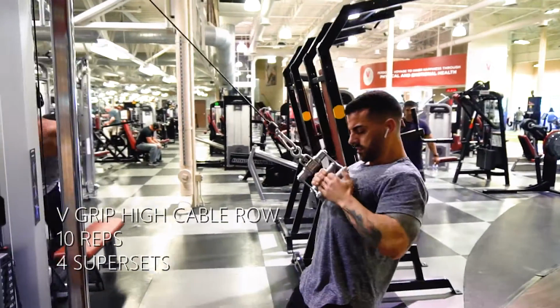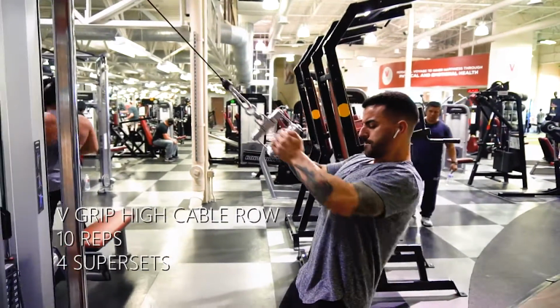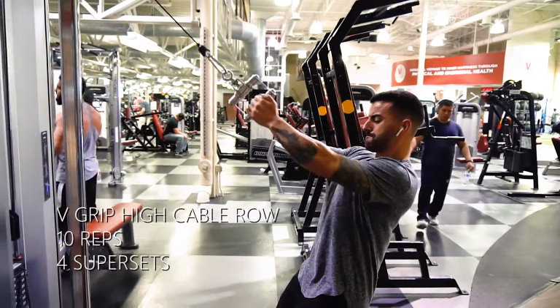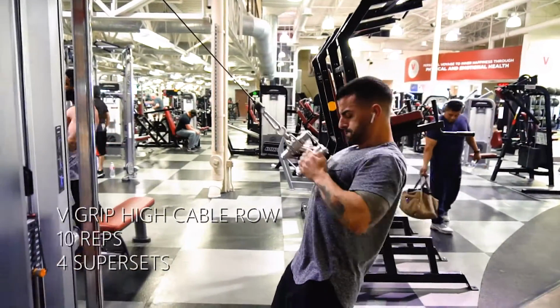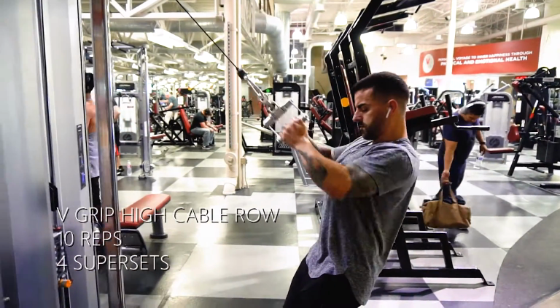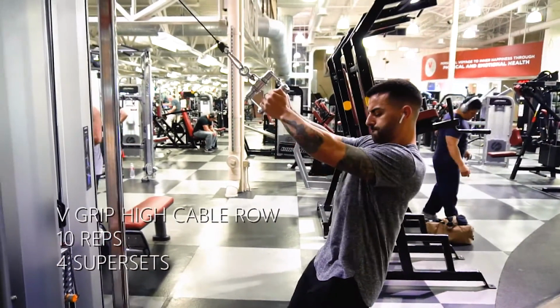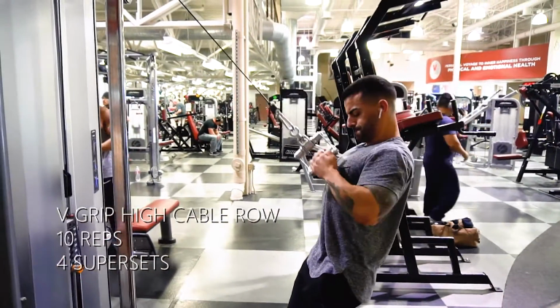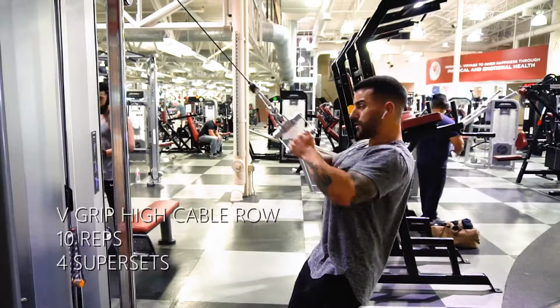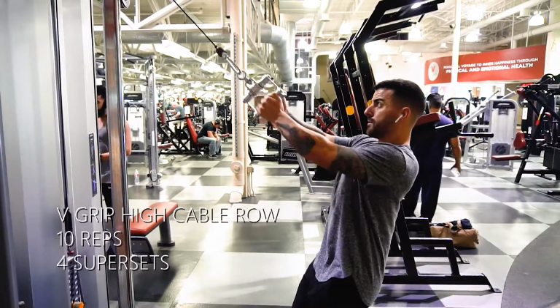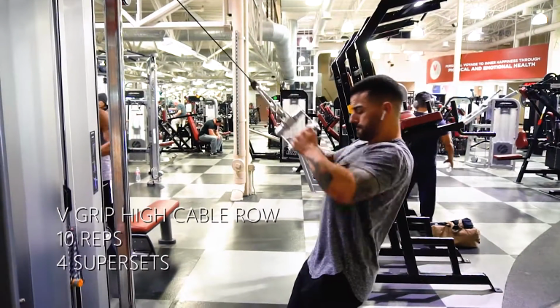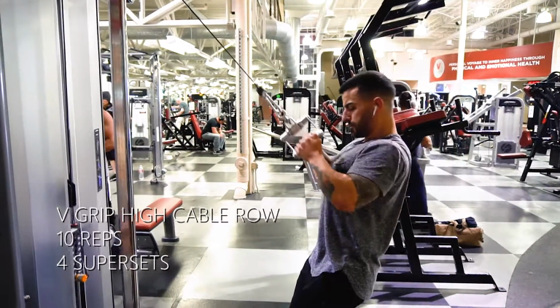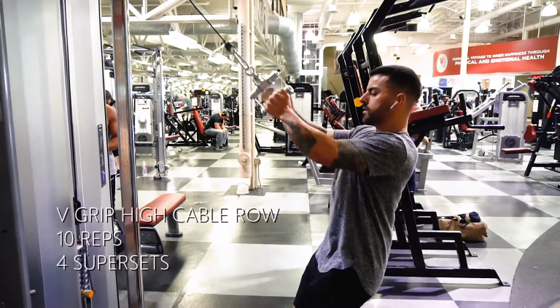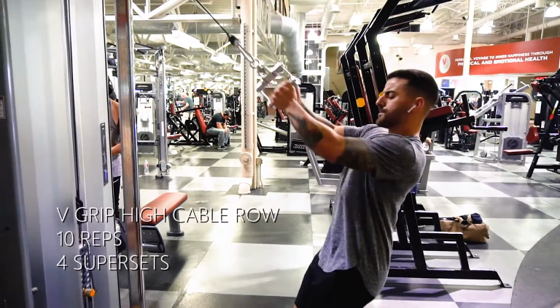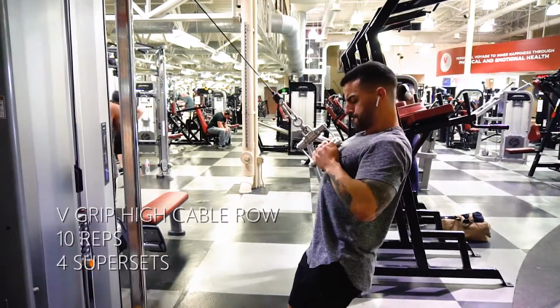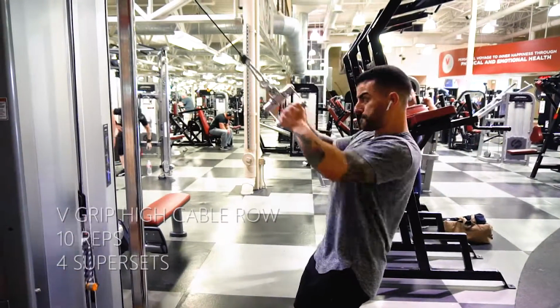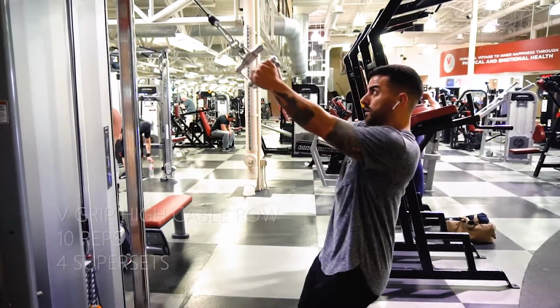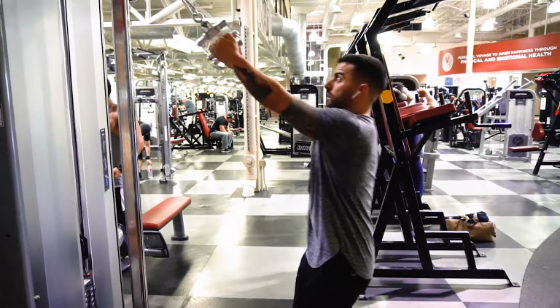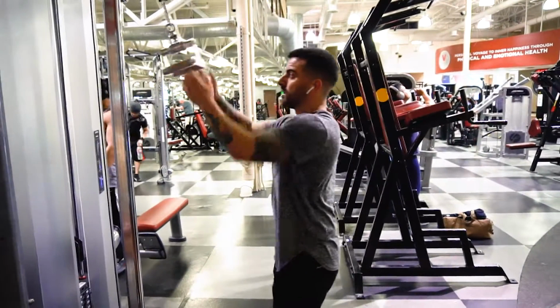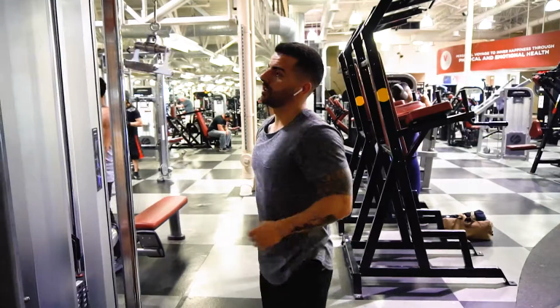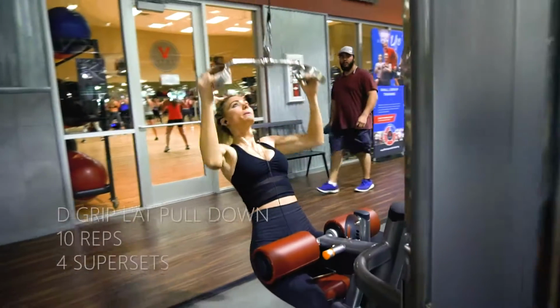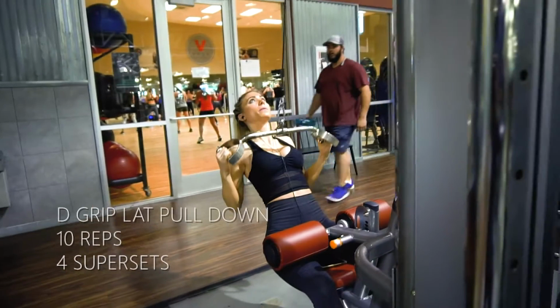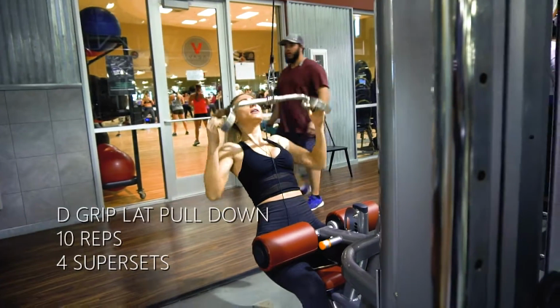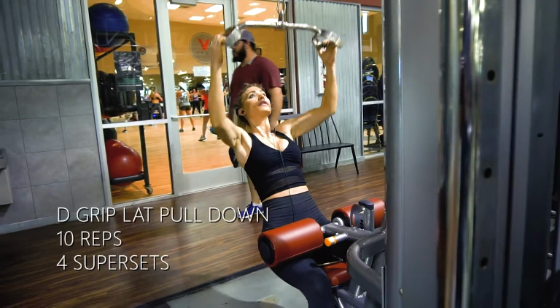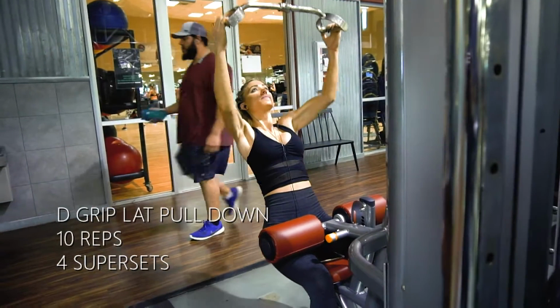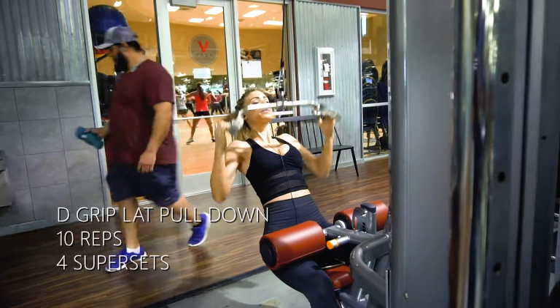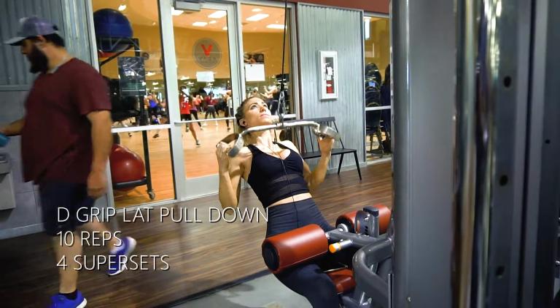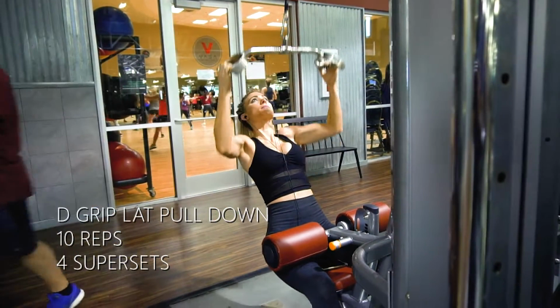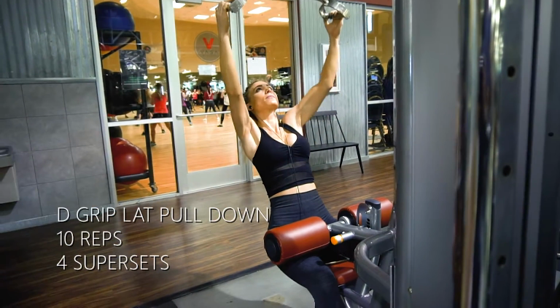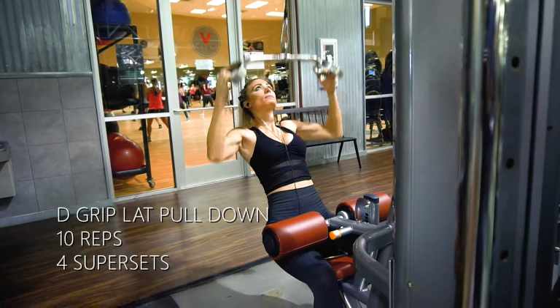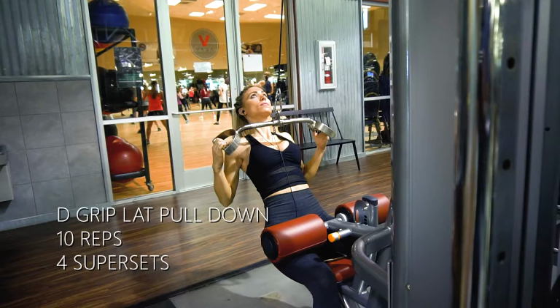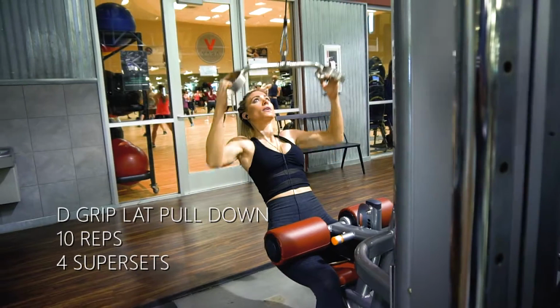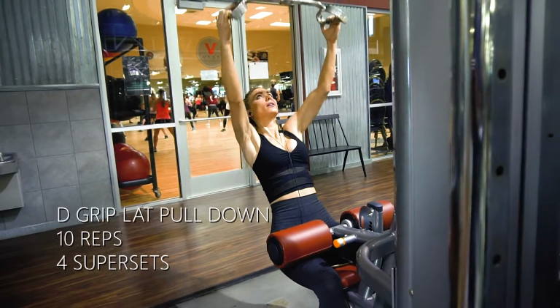On the first one it's 10 reps, and this one it's 10 reps as well. On the D grip lat pulldown, what we're going to focus on is pulling down with our elbows instead of pulling down with our biceps.